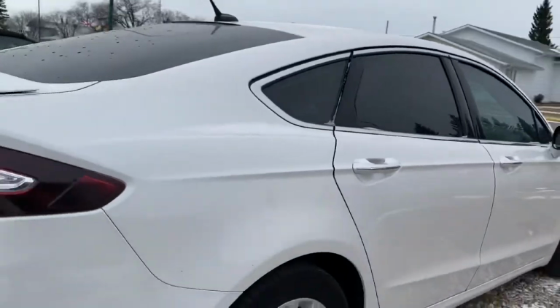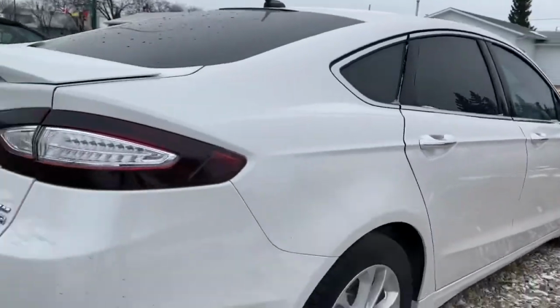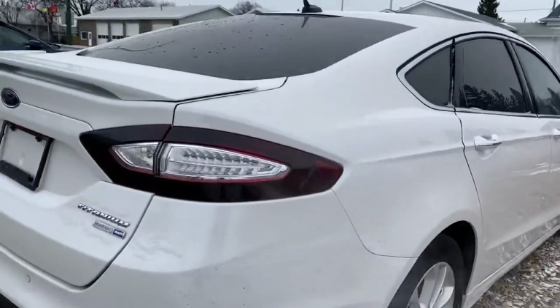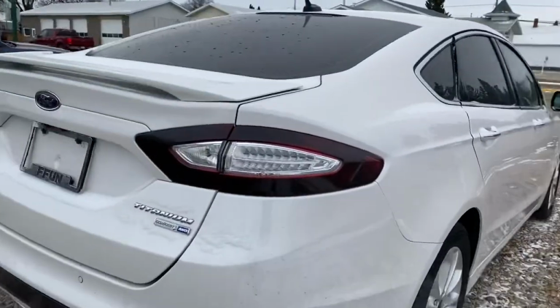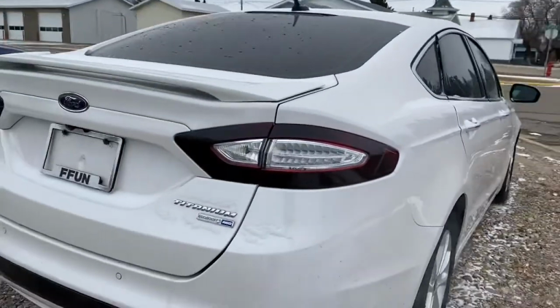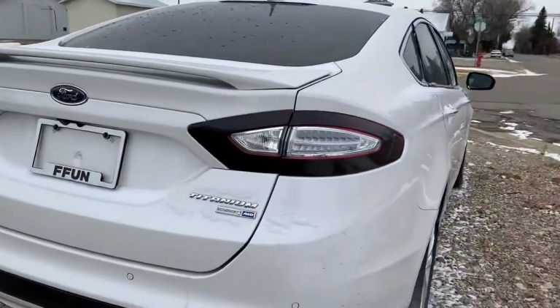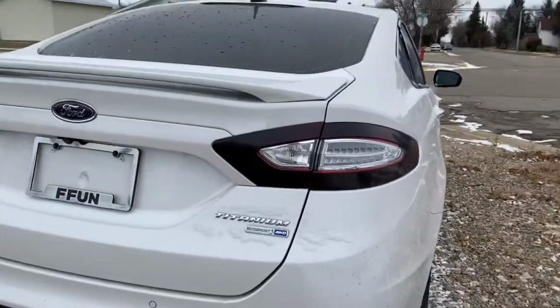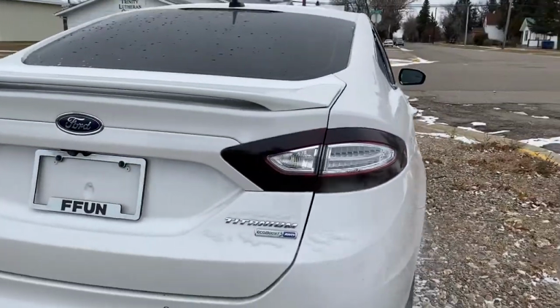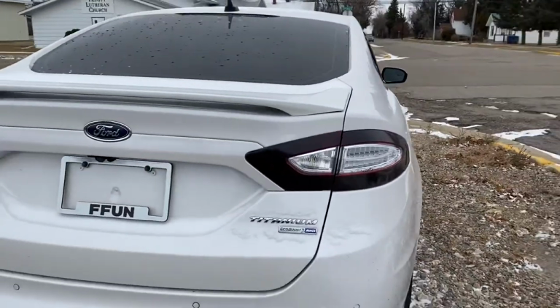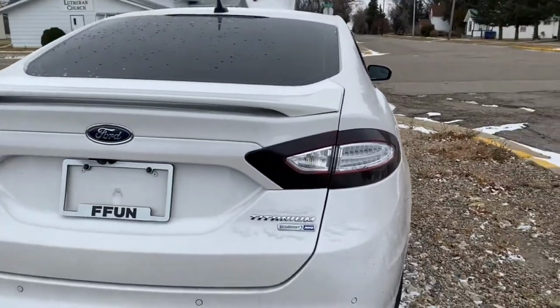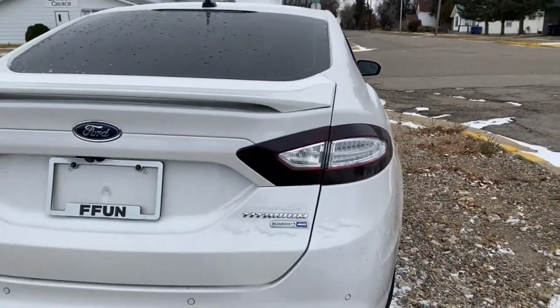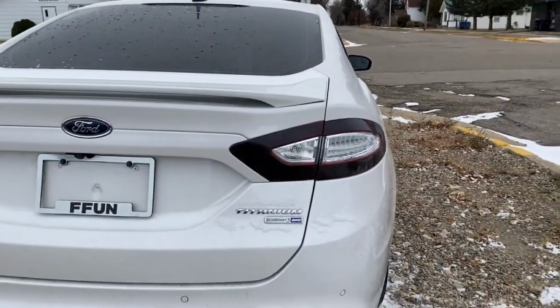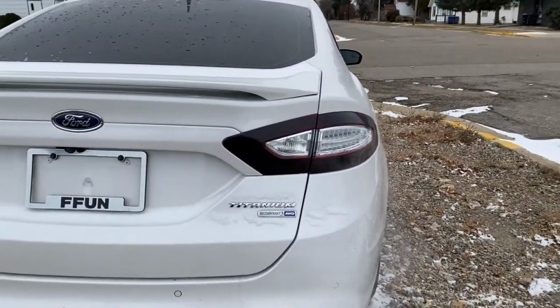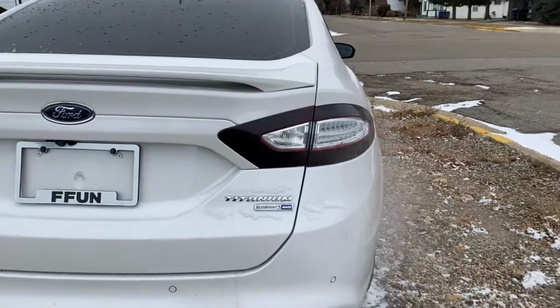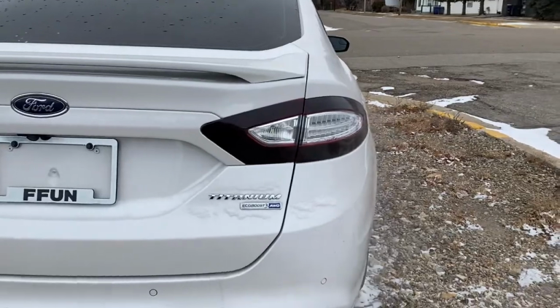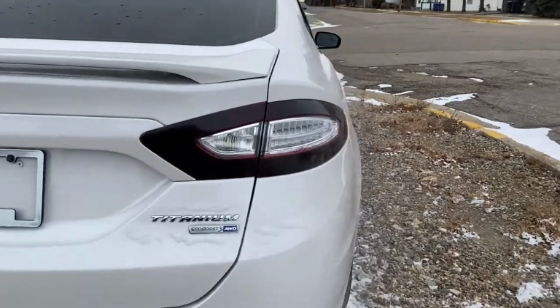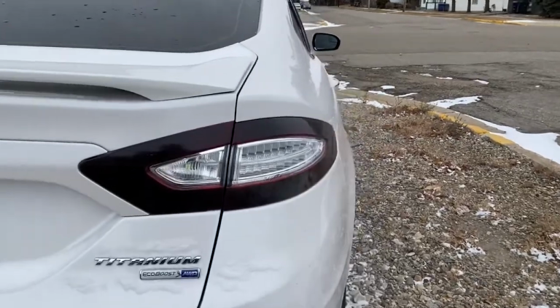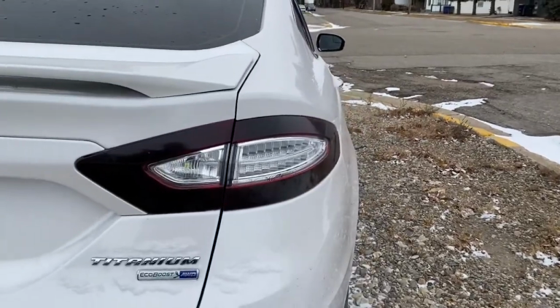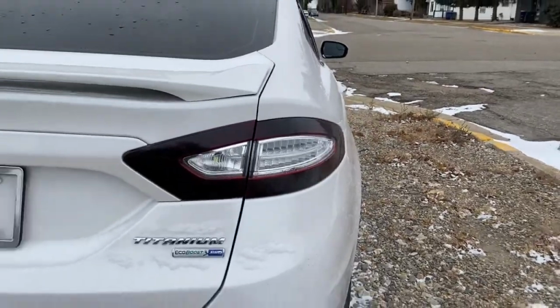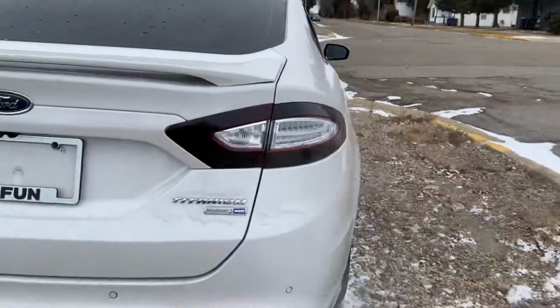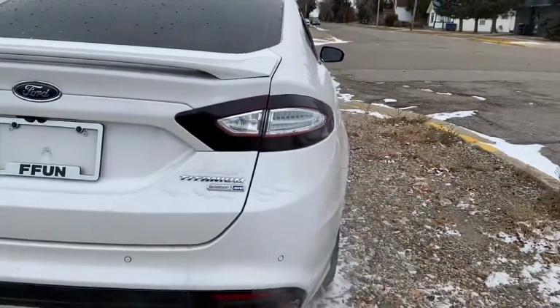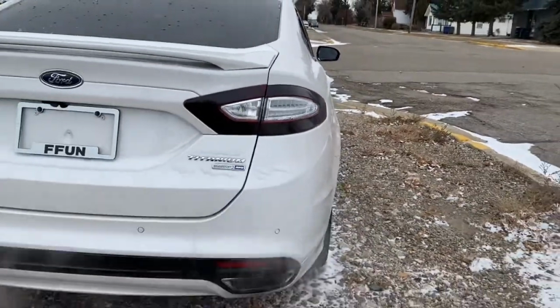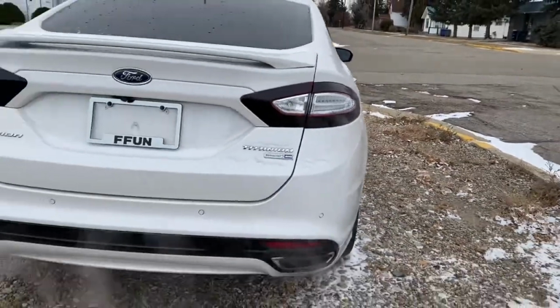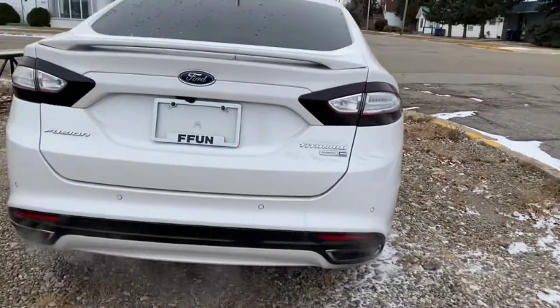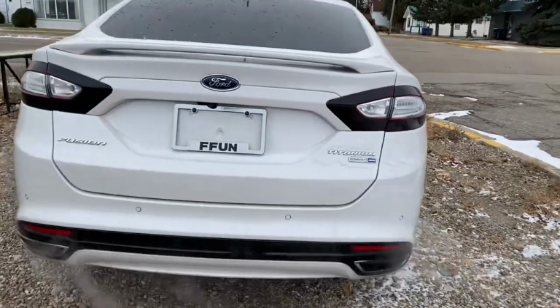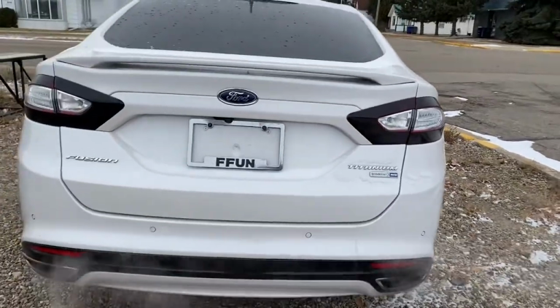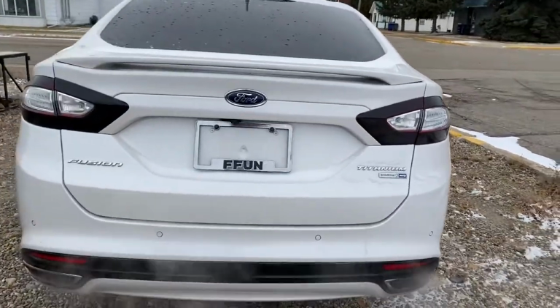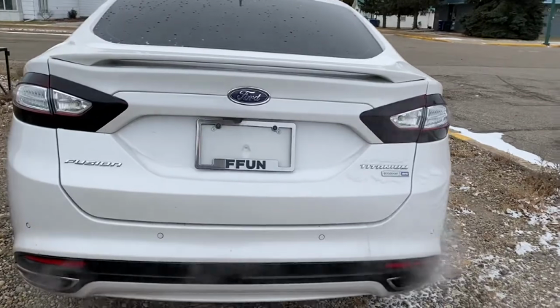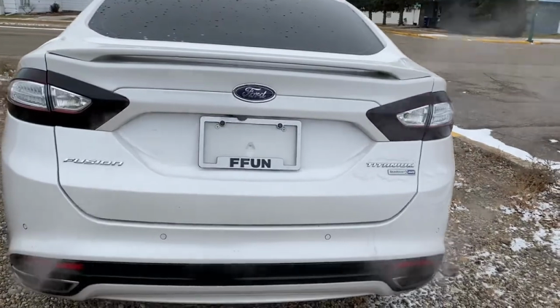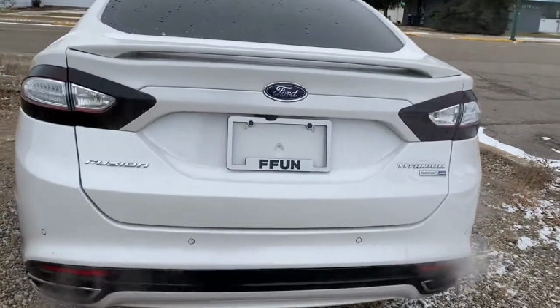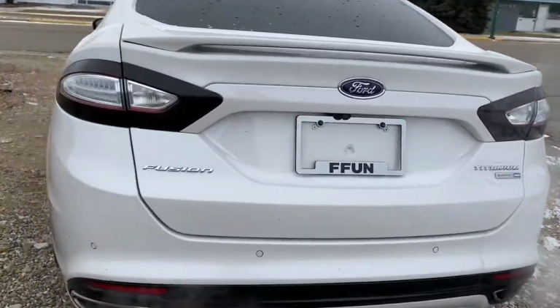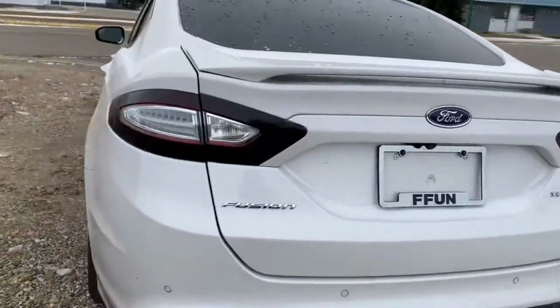It looks really sharp with all the tint on there. There were some aftermarket tail lights installed as well, which look really good with everything. In the back you've got your backup camera with your parking sensors.